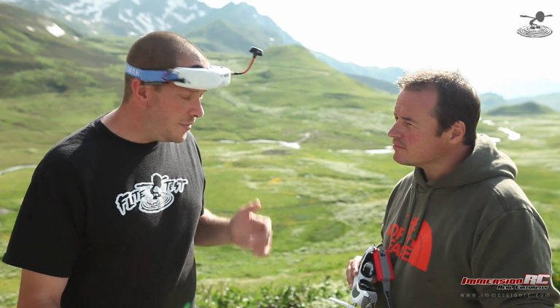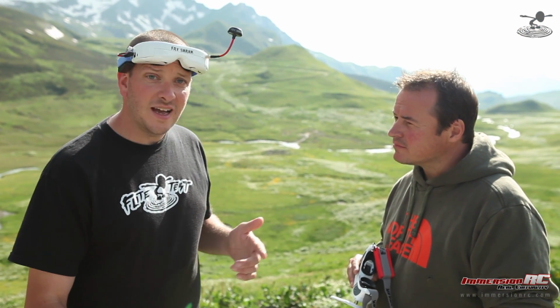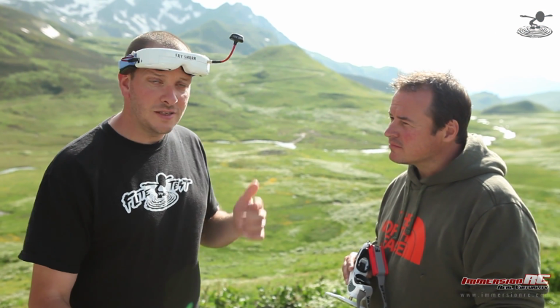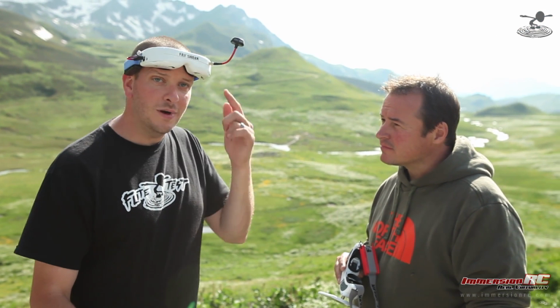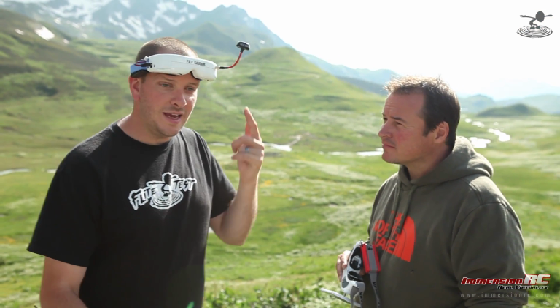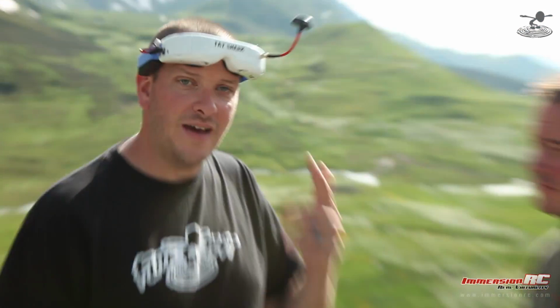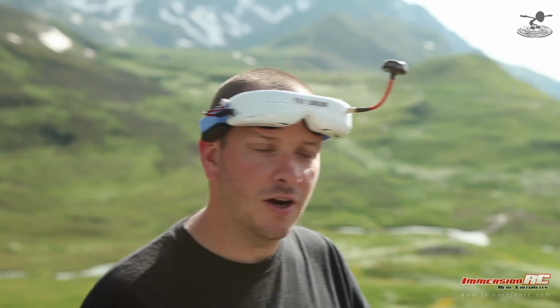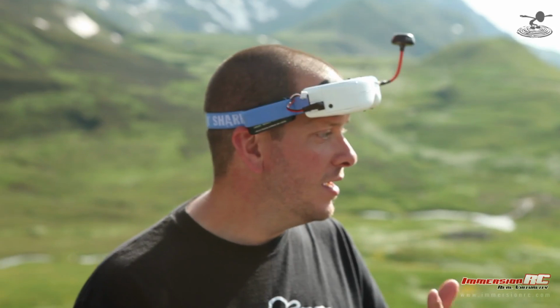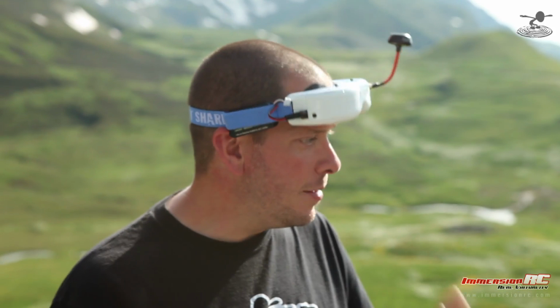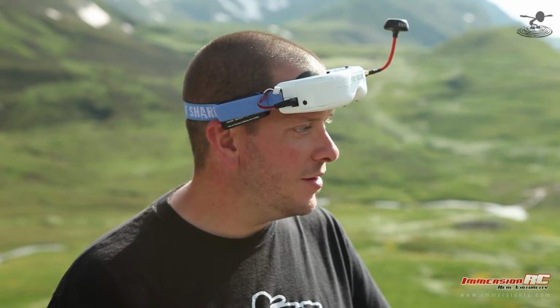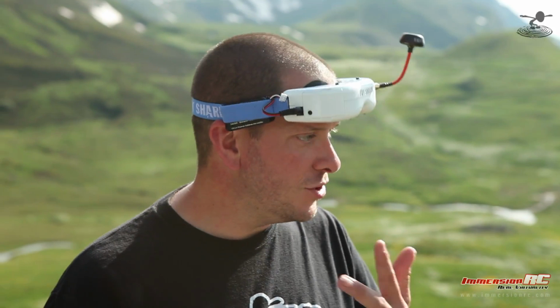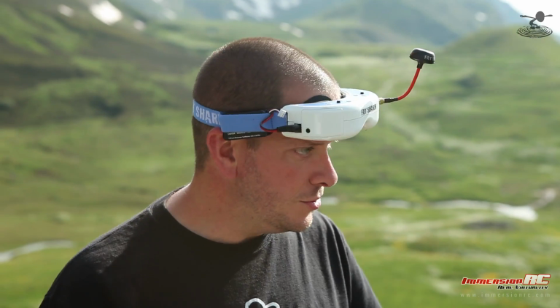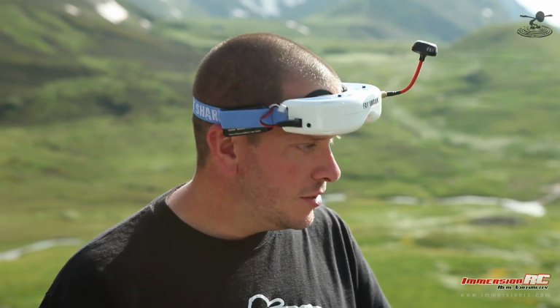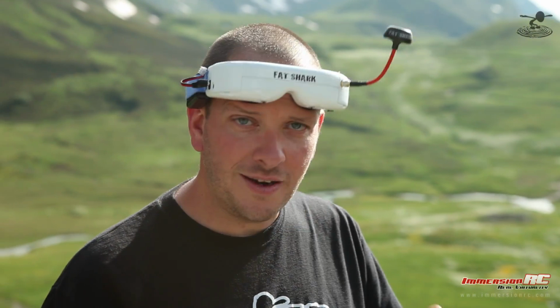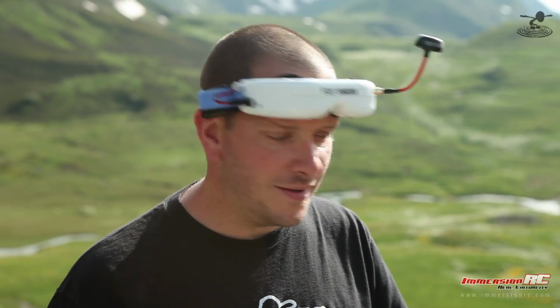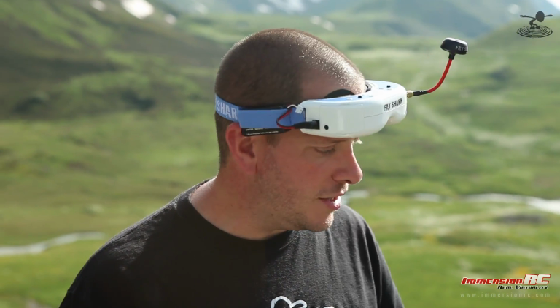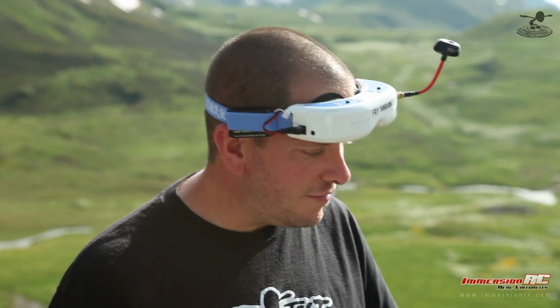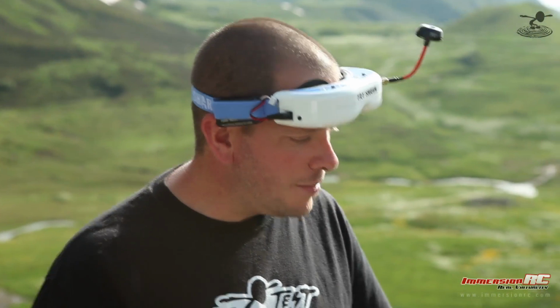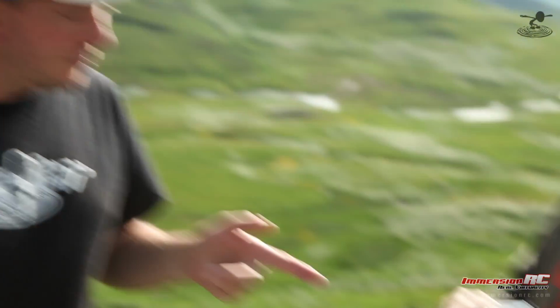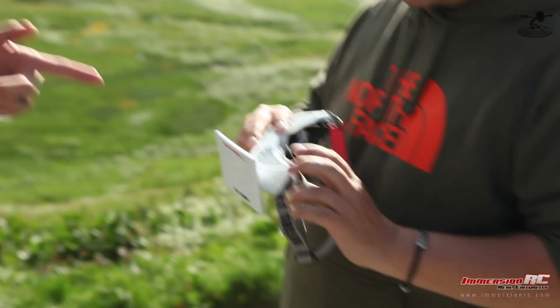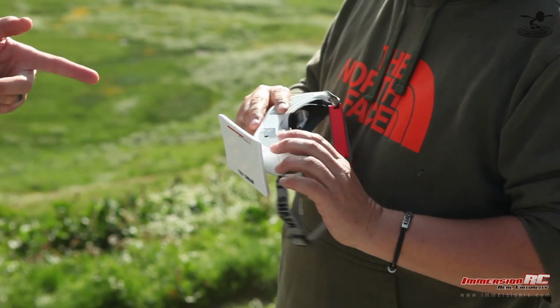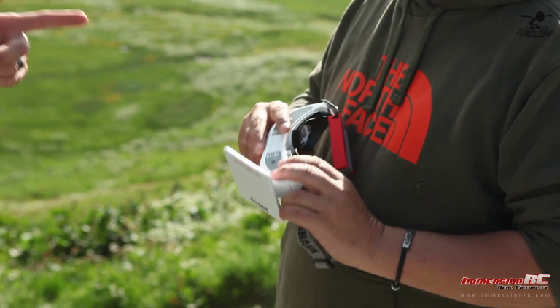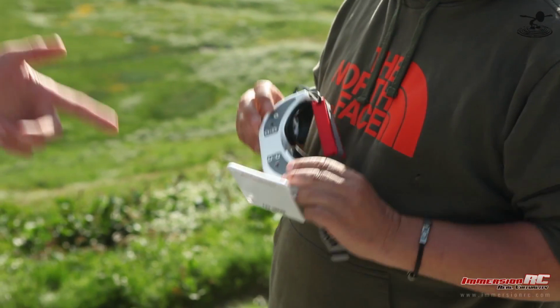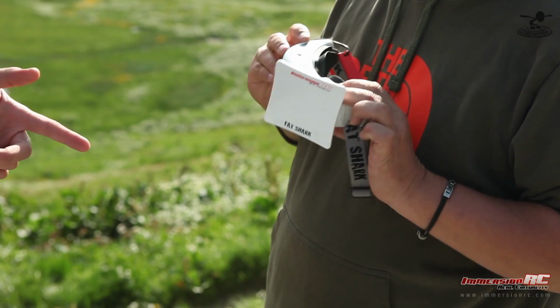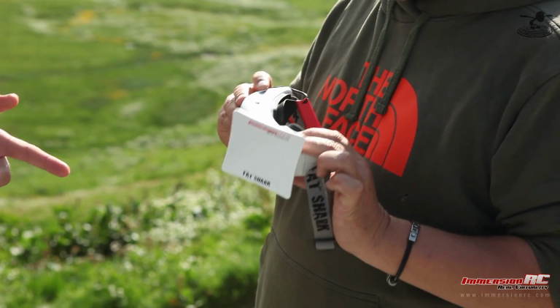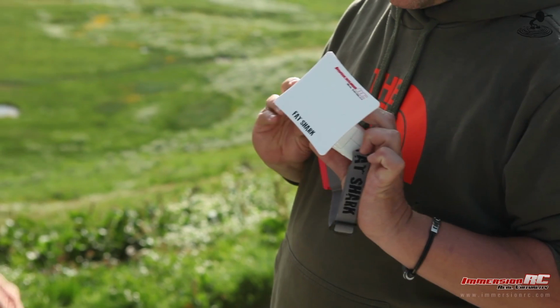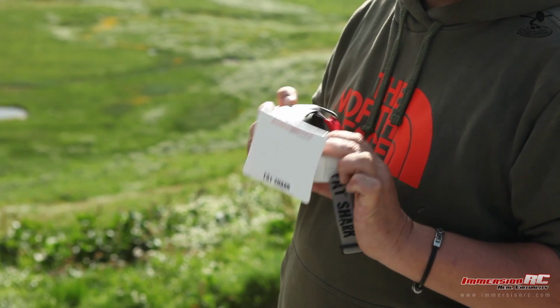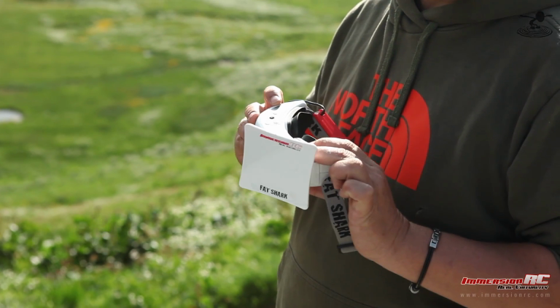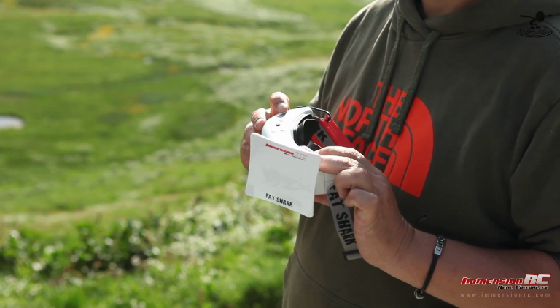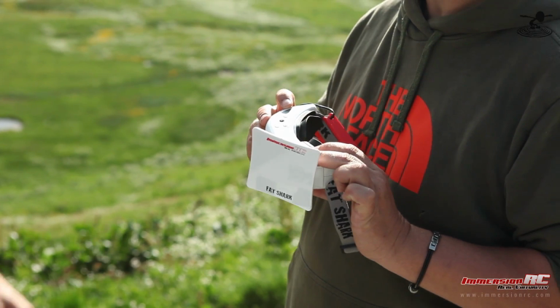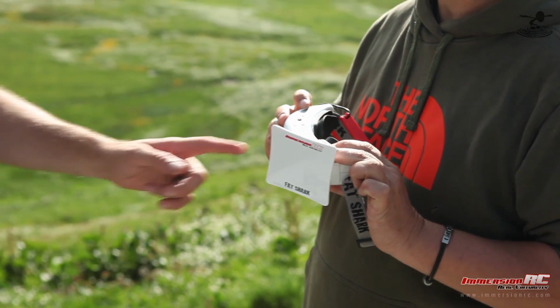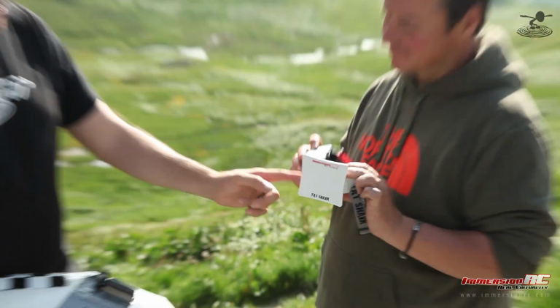Speaking of goggles, I'm wearing the Fat Shark Dominator Version 2s — standard definition. And you have the Dominator Version 2s HD — the high definition version. Pretty crazy.